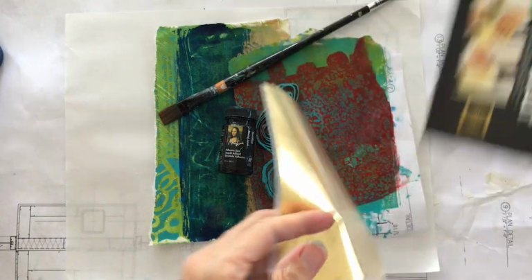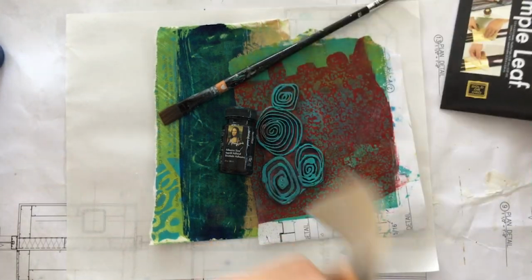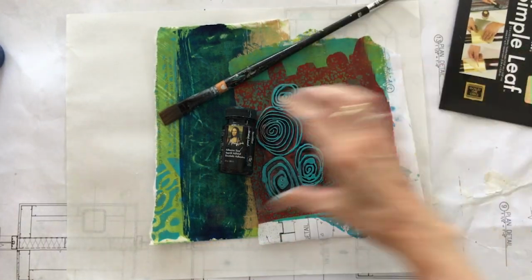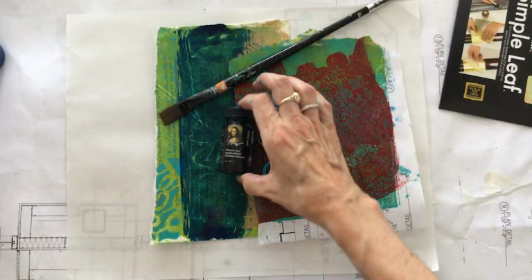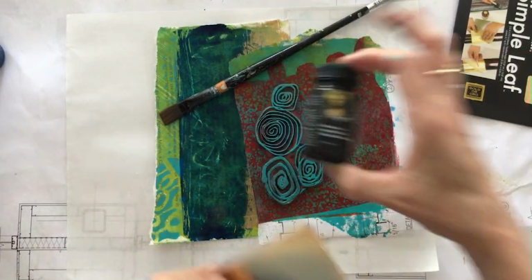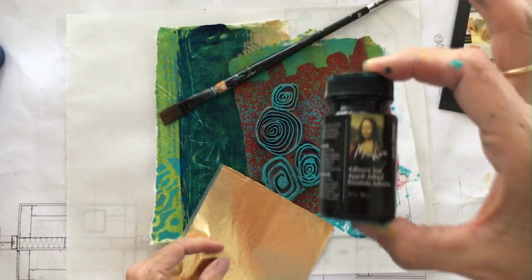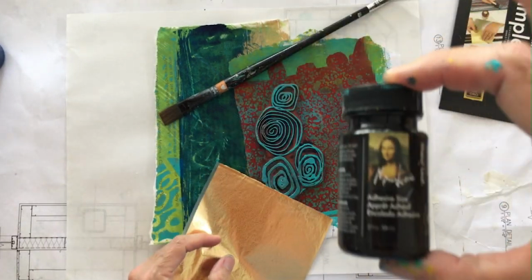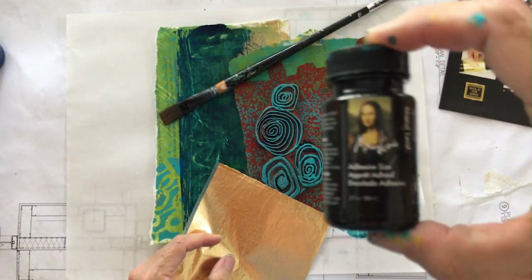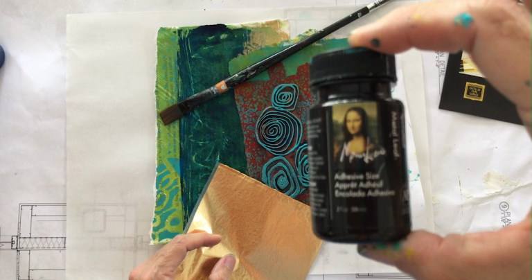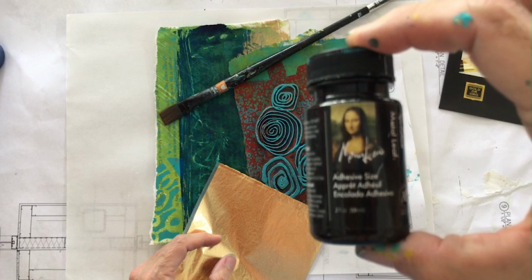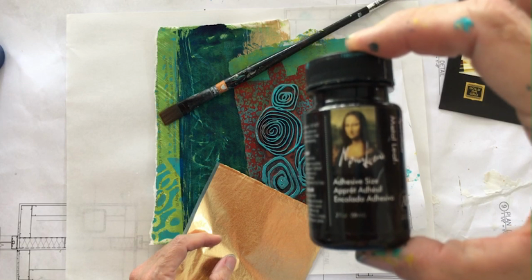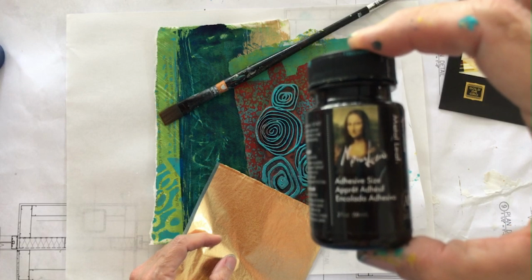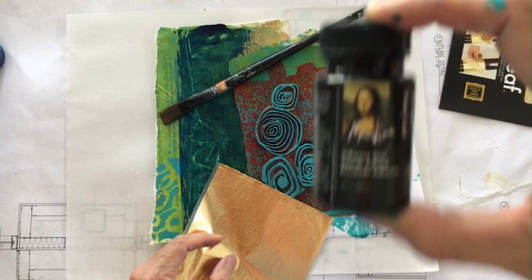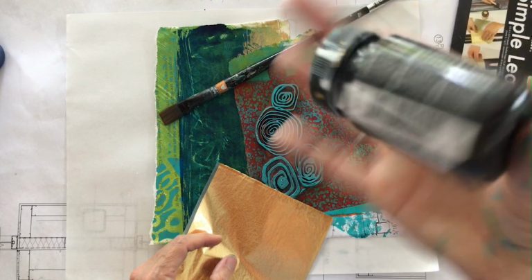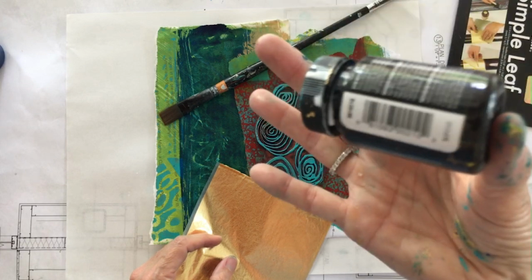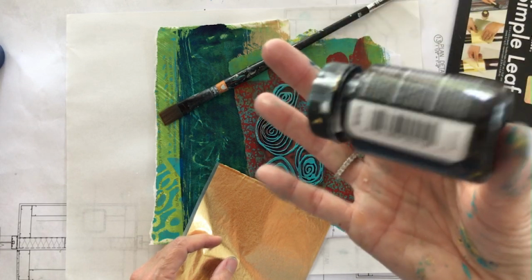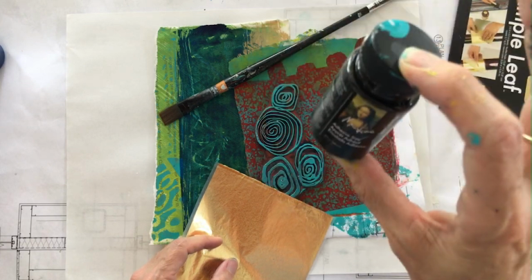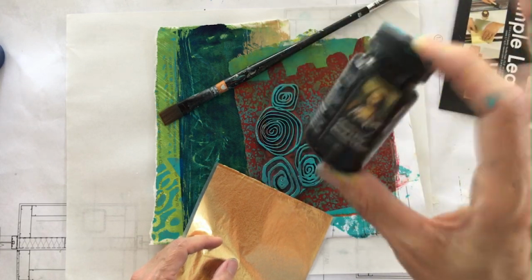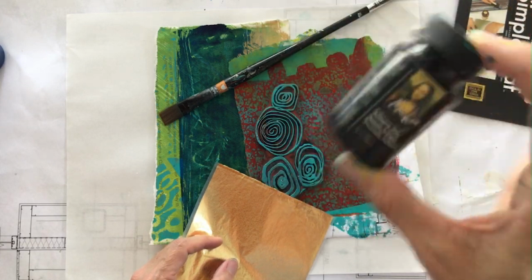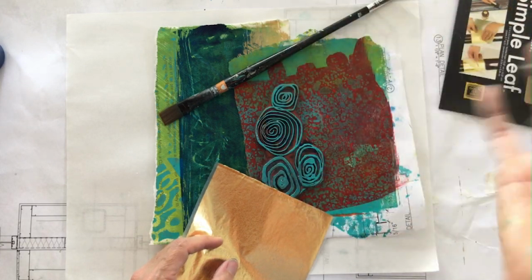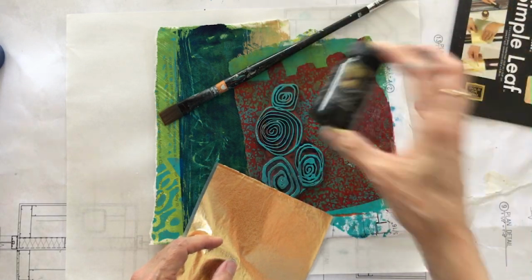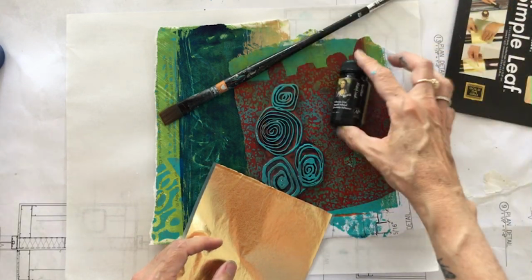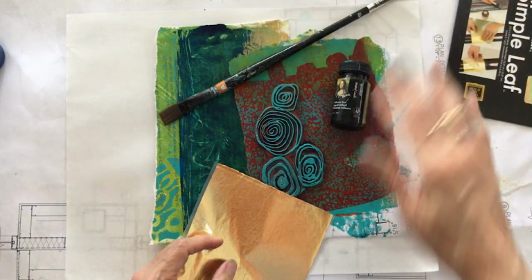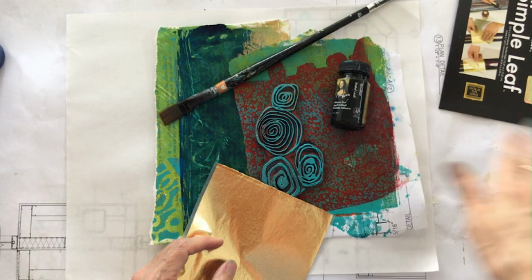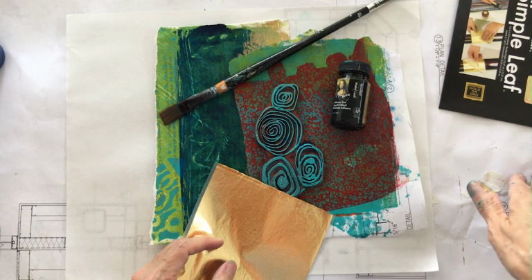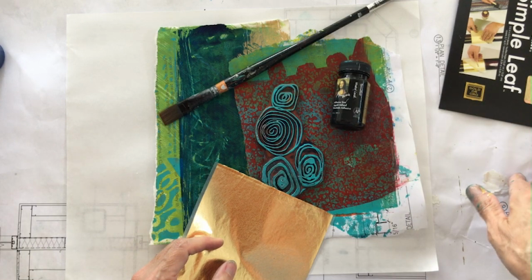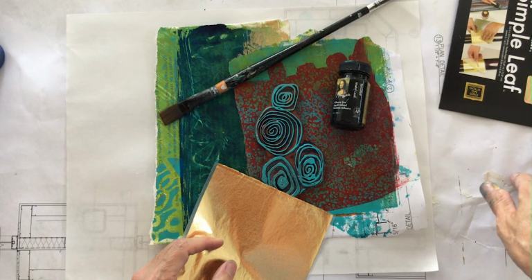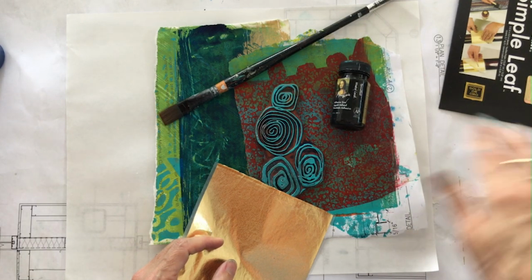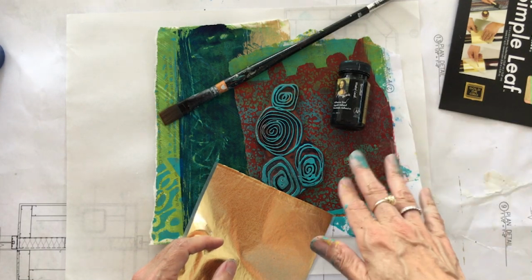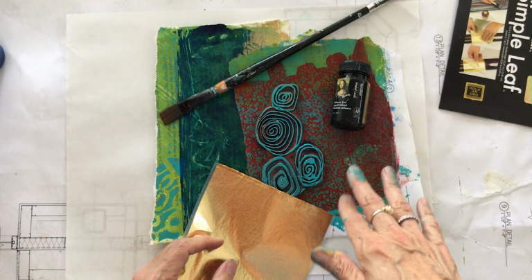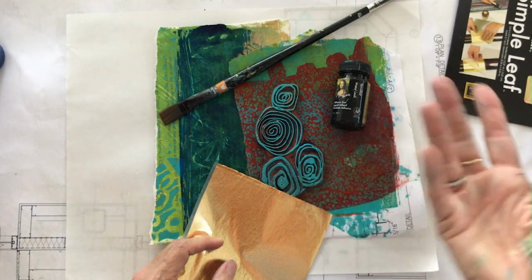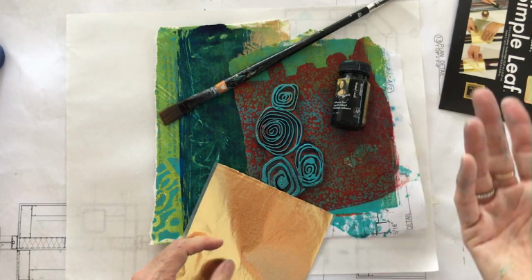You're also going to need the Mona Lisa adhesive to go along with it — this is what glues it down. Both of these products are going to be on my Amazon shopping list for your resources.